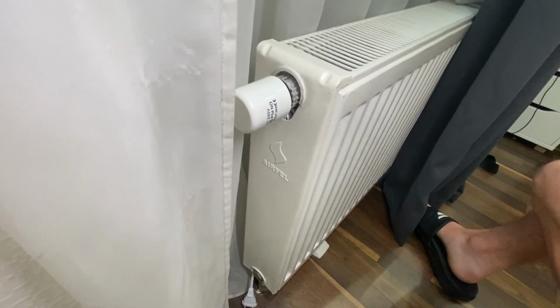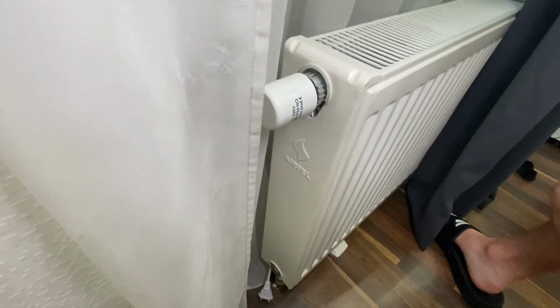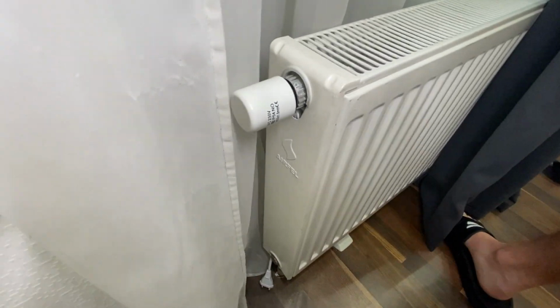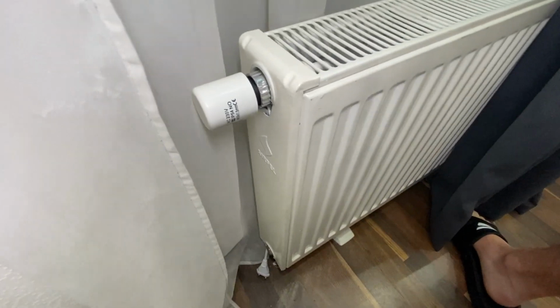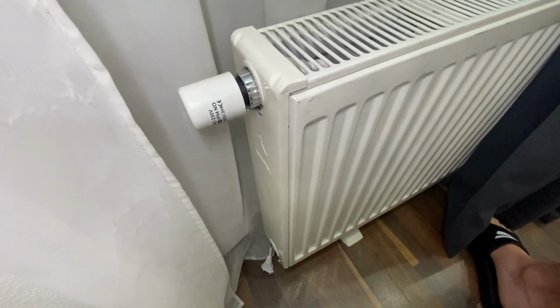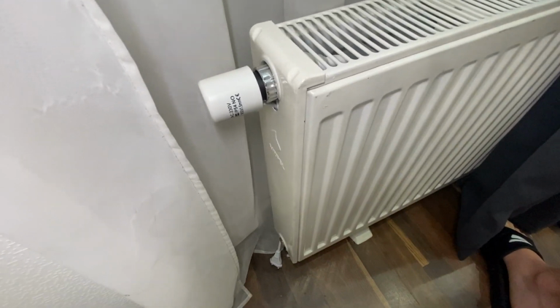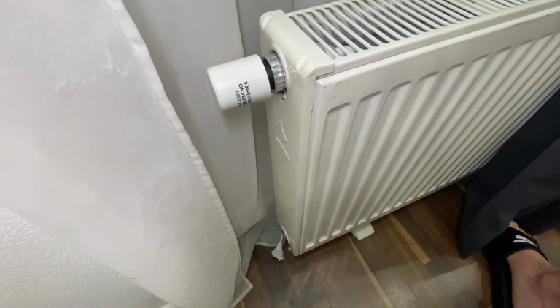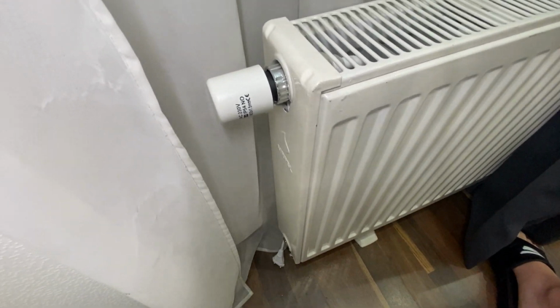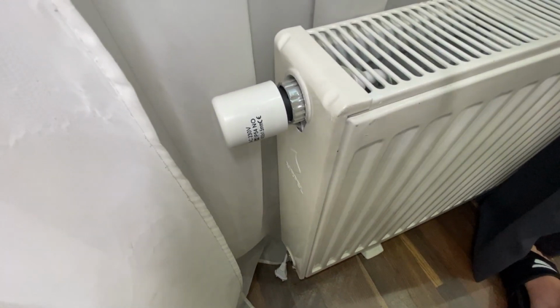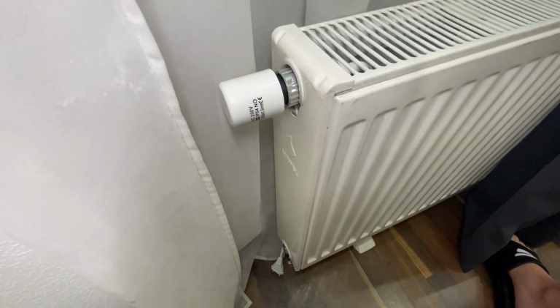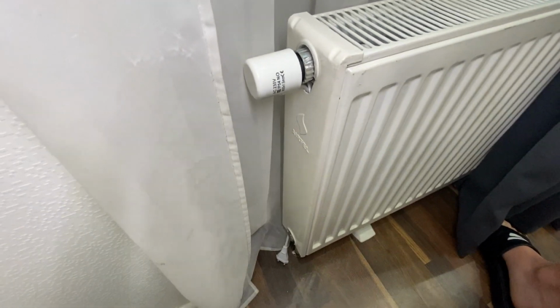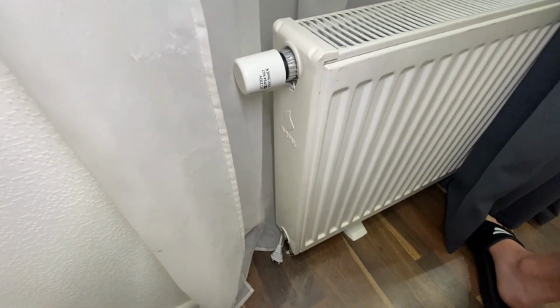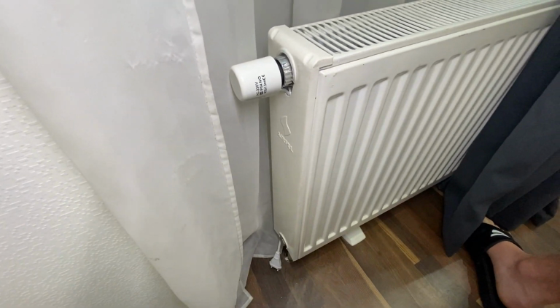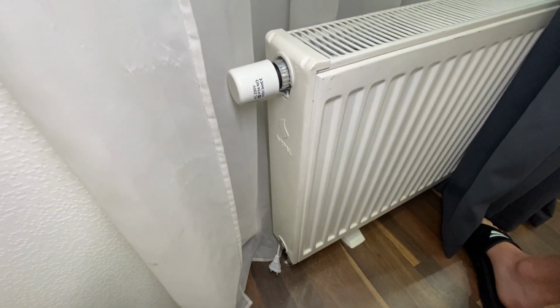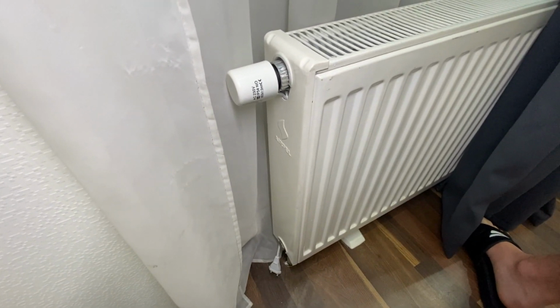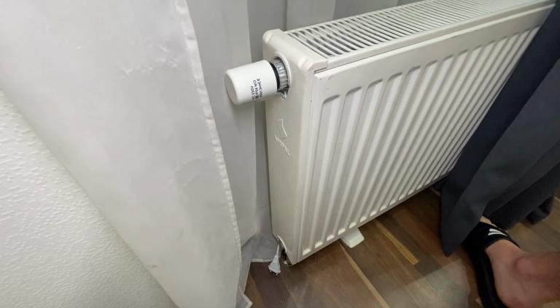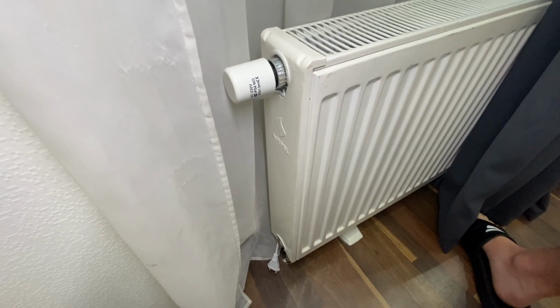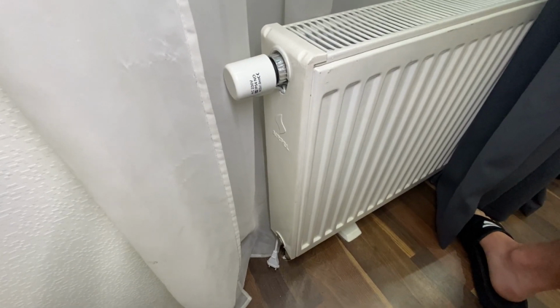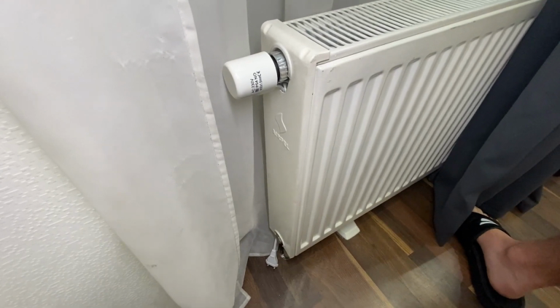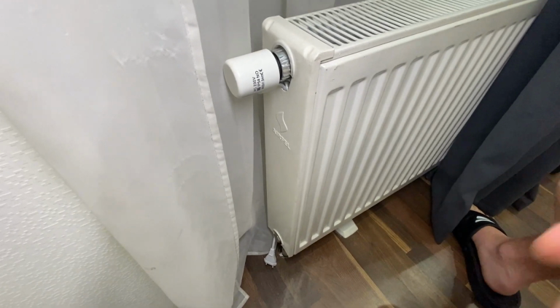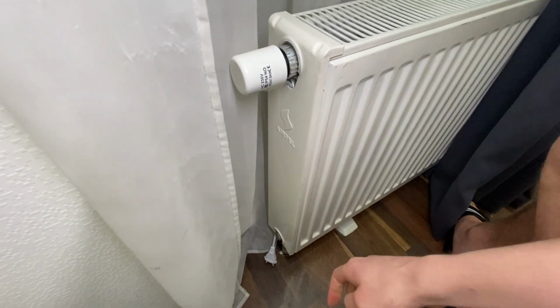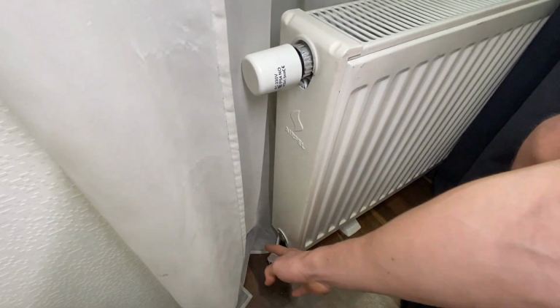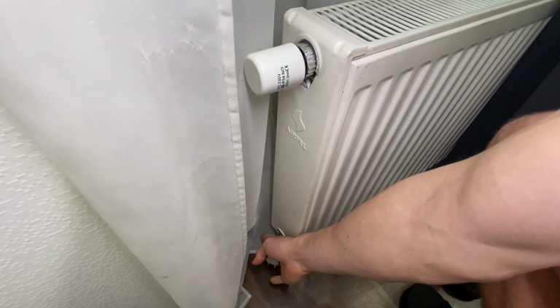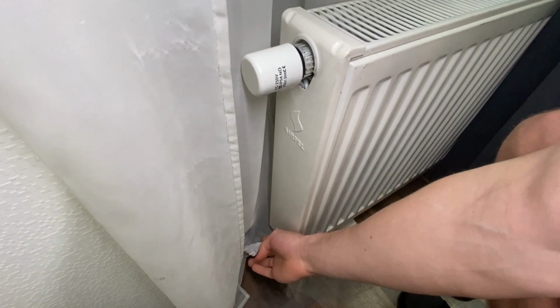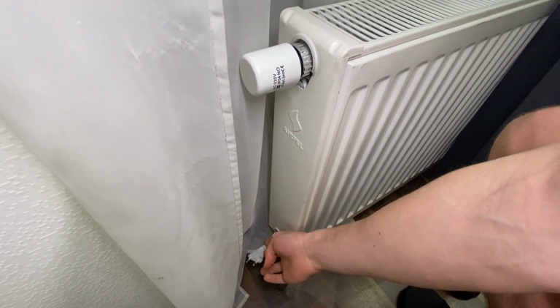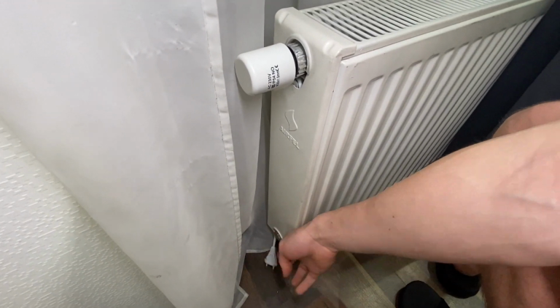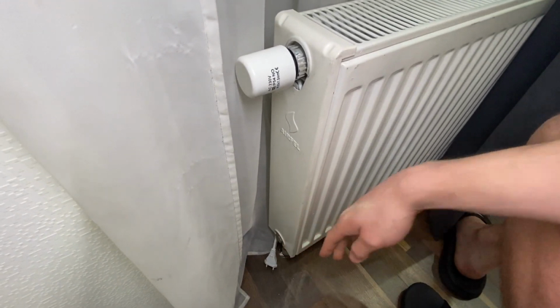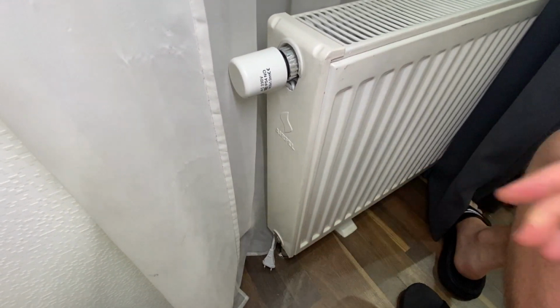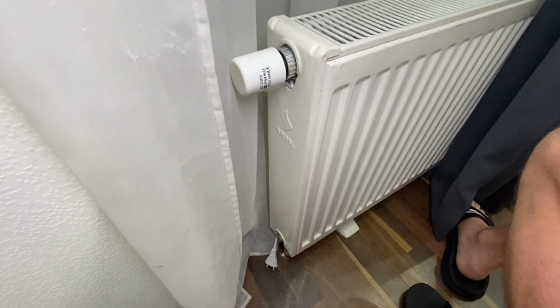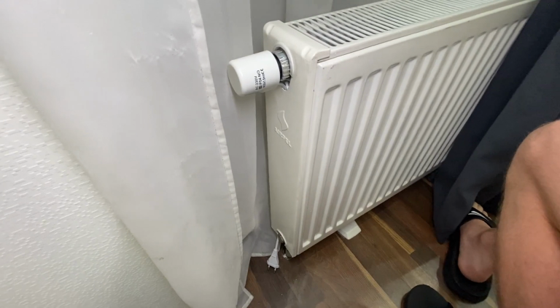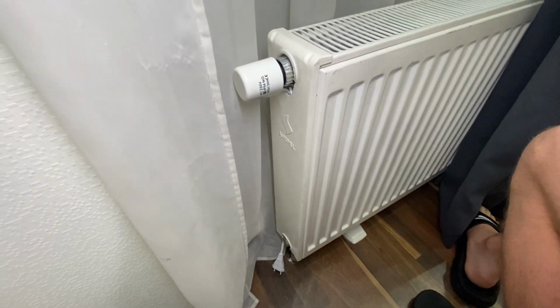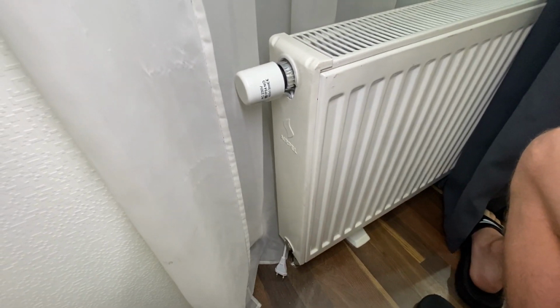And yeah, that's it. Now you just need to connect this cable to your power socket.